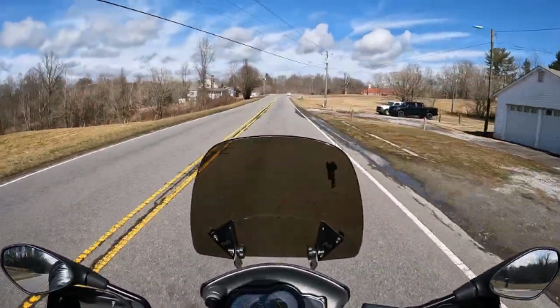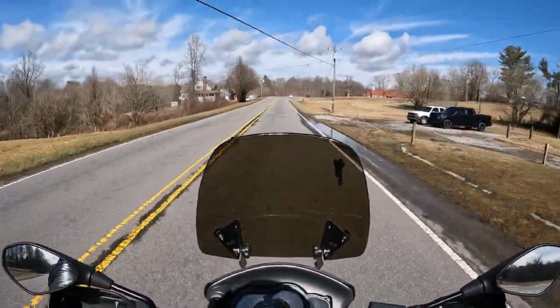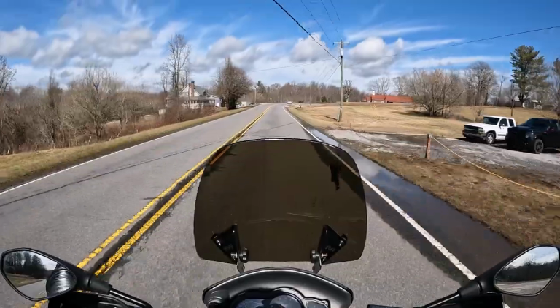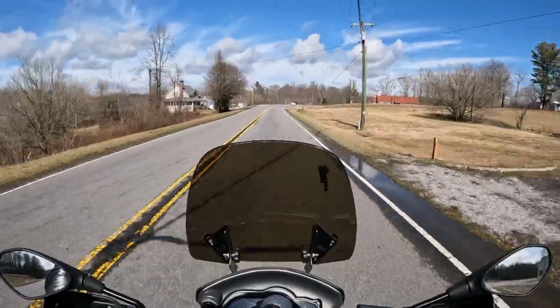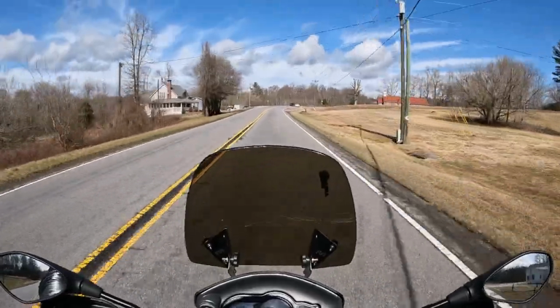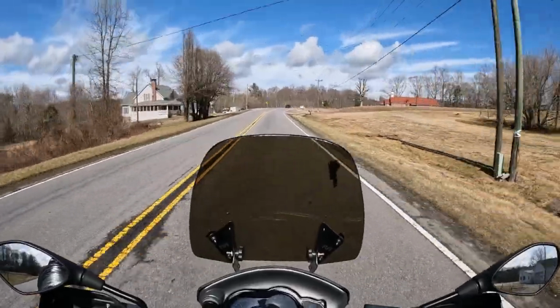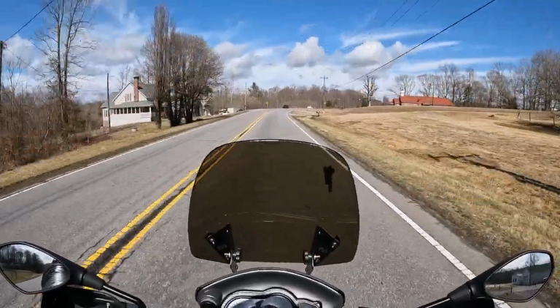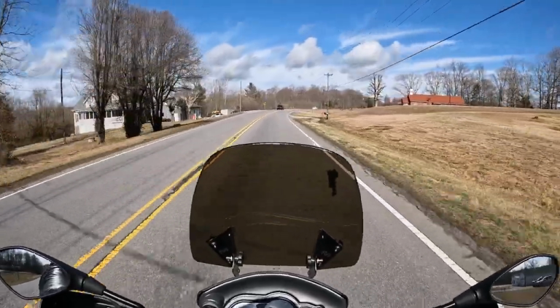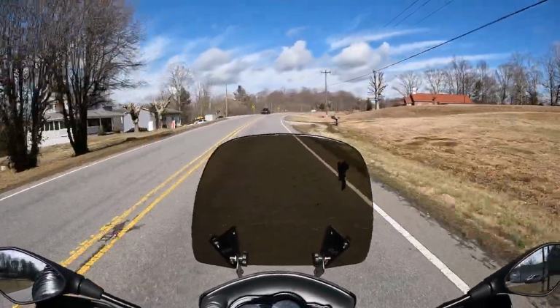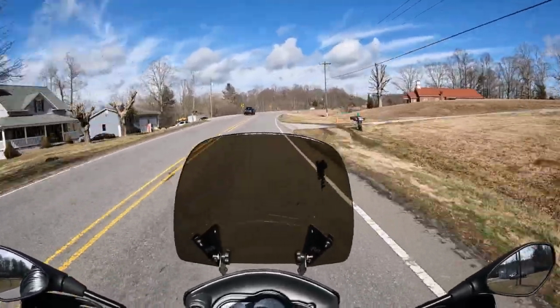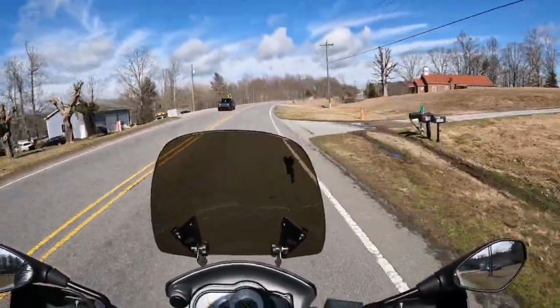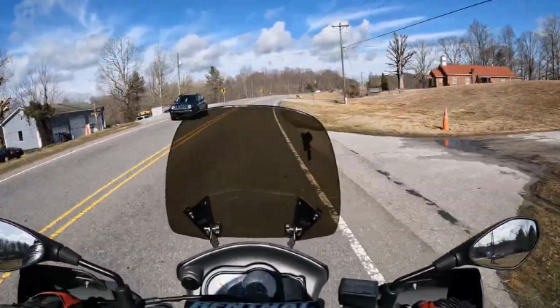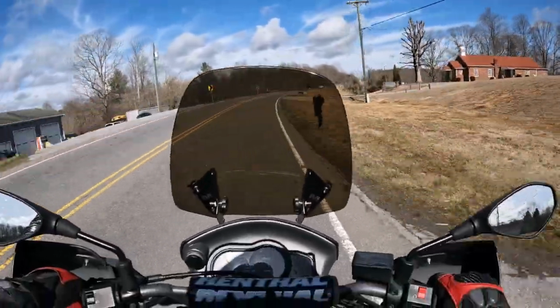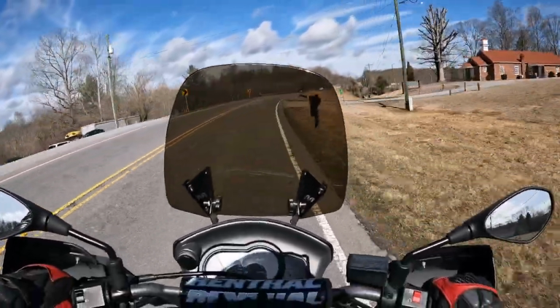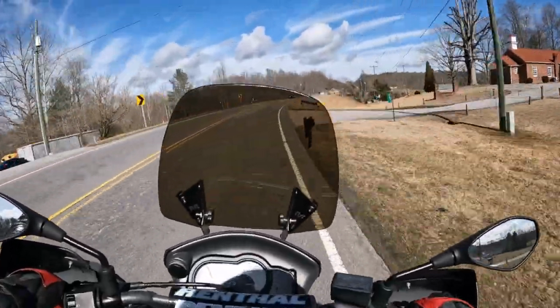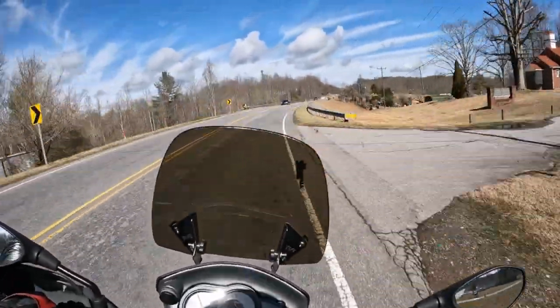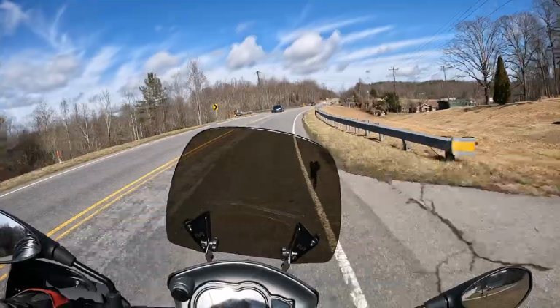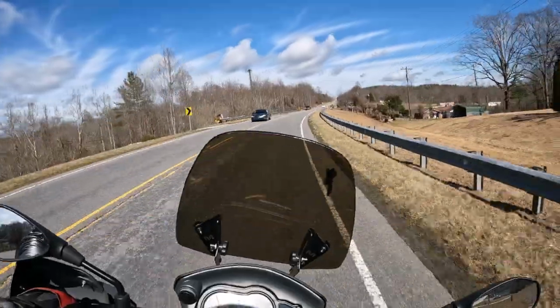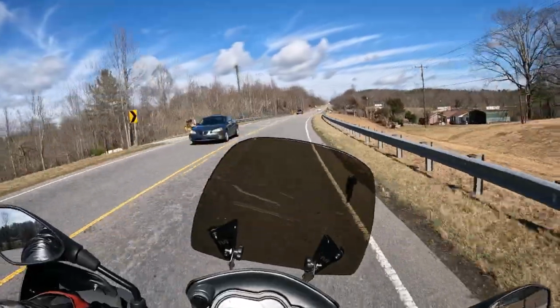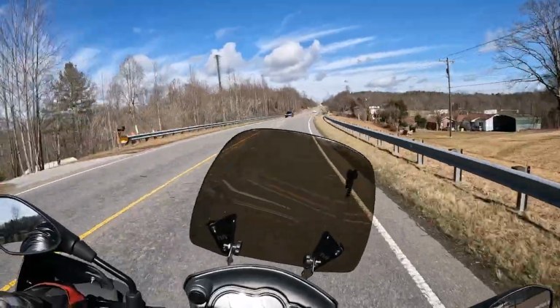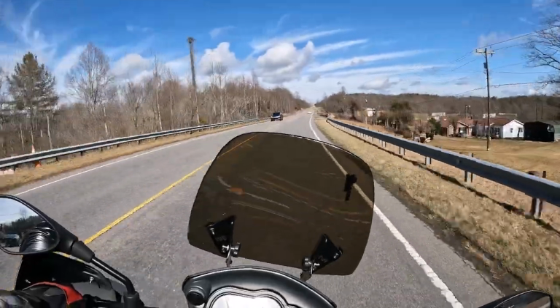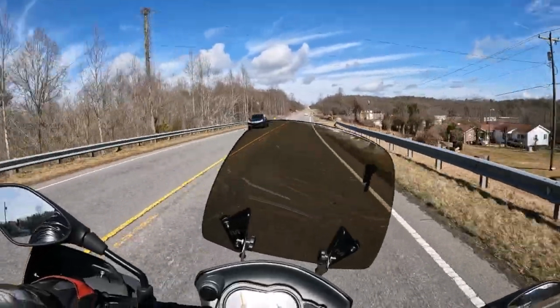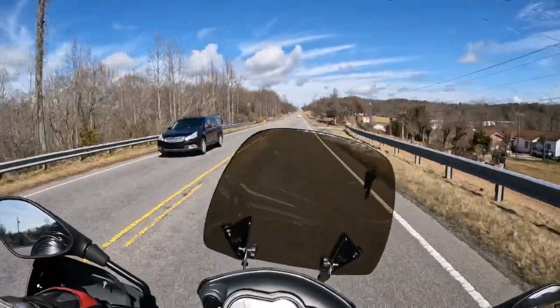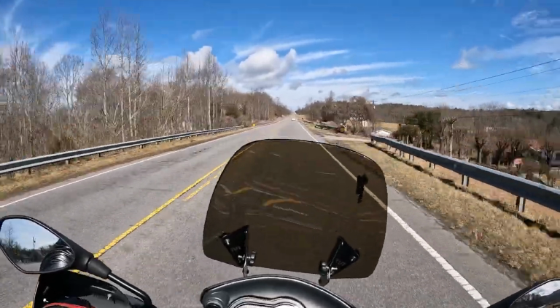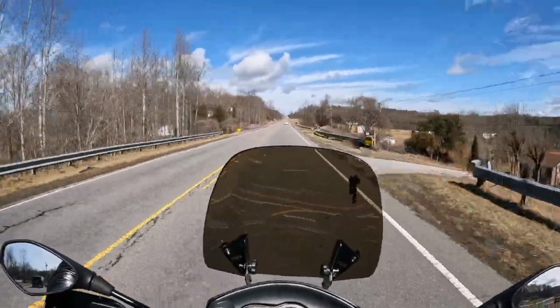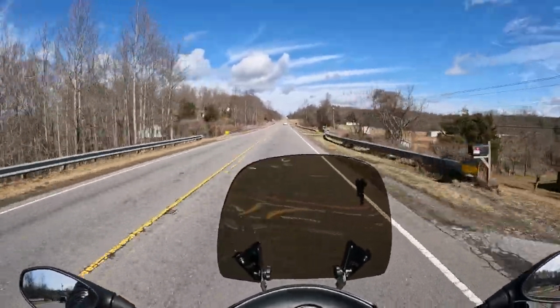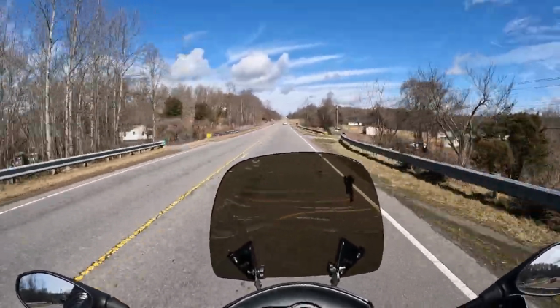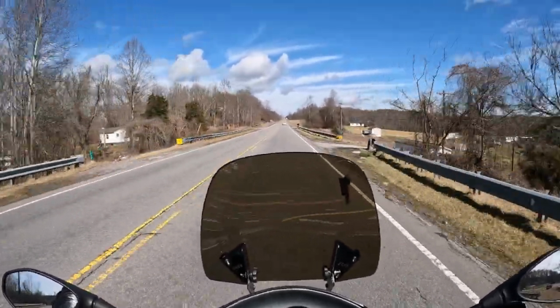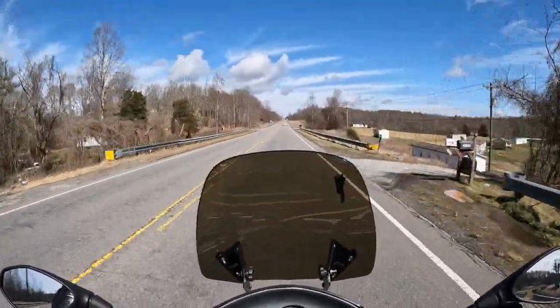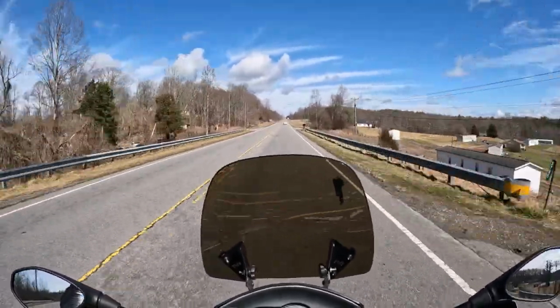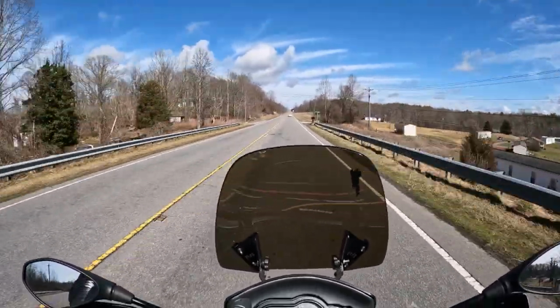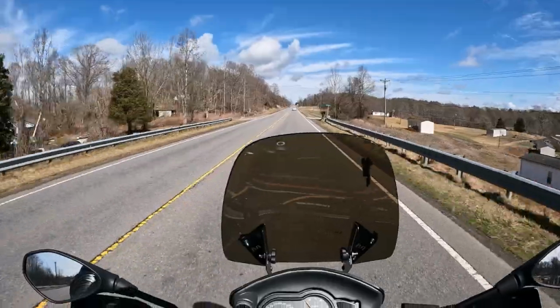They're just a completely different riding experience than other things out there — very much a good time.